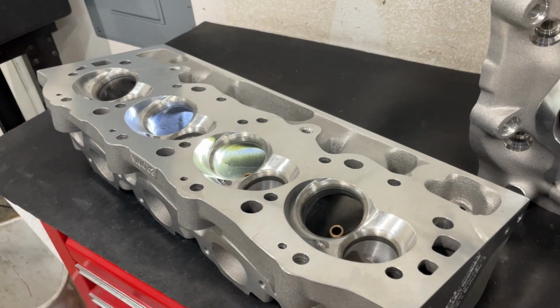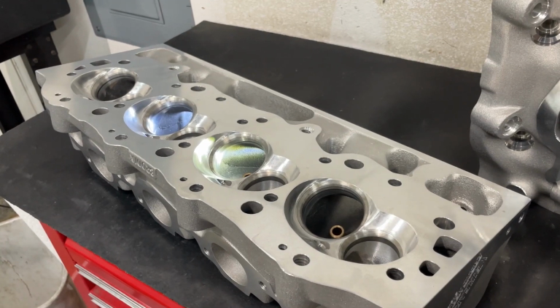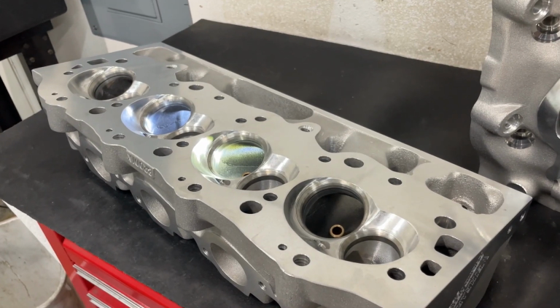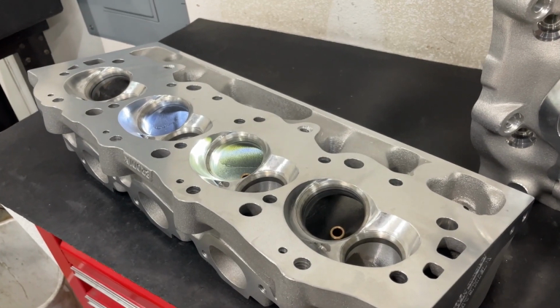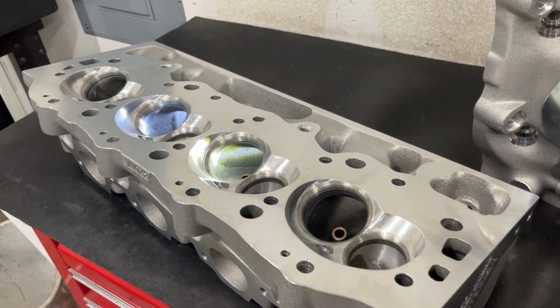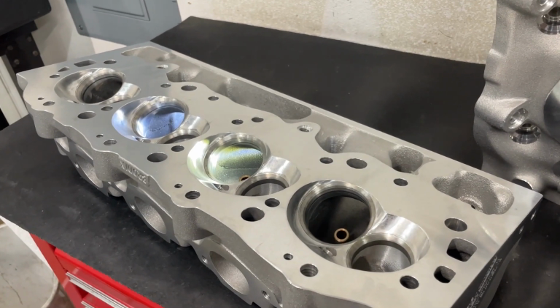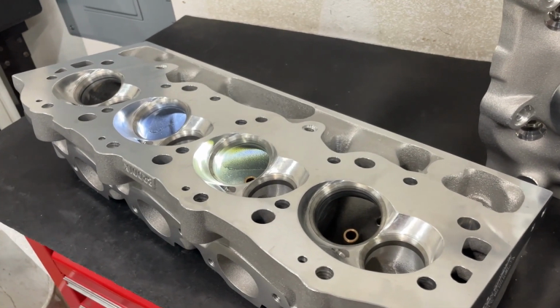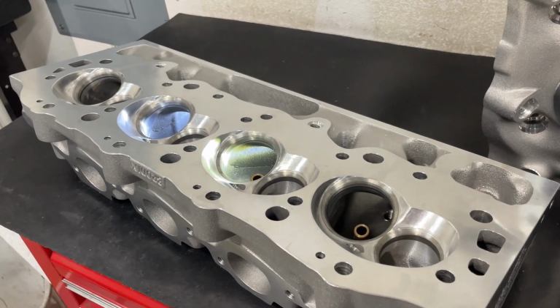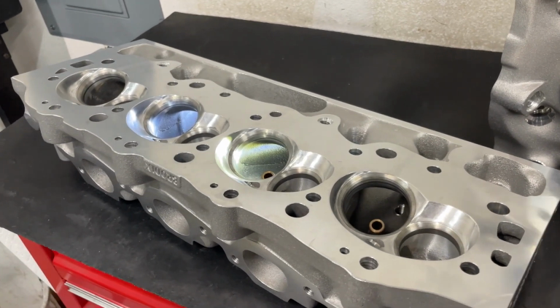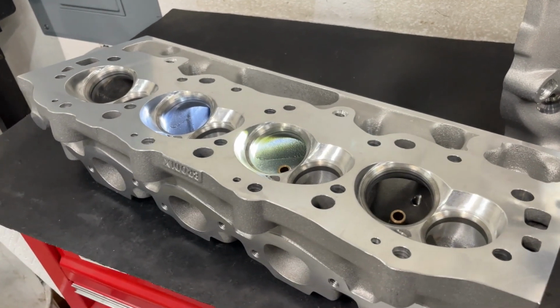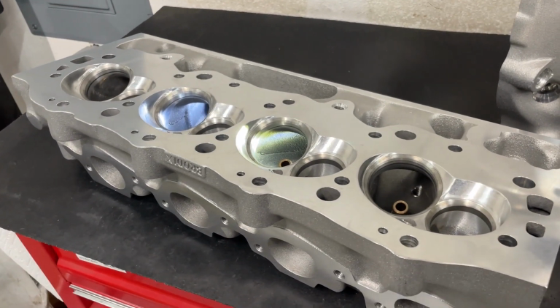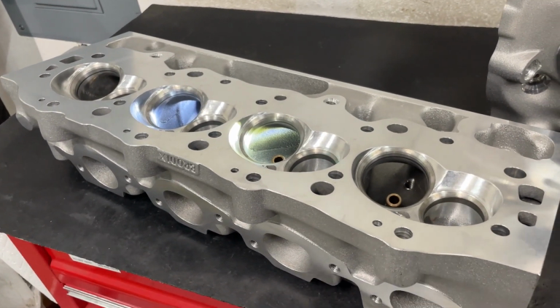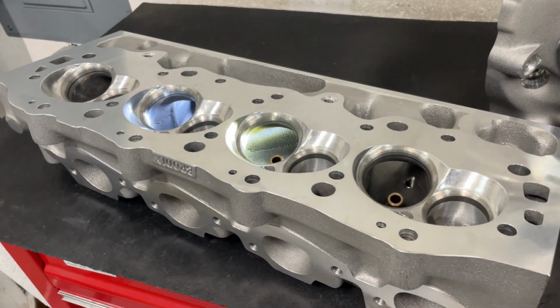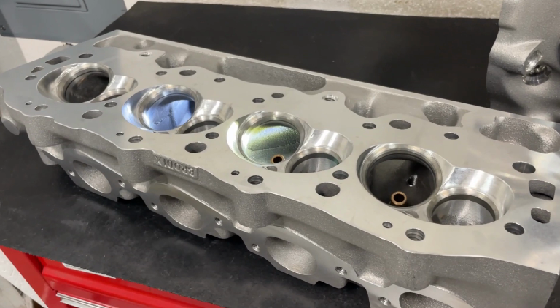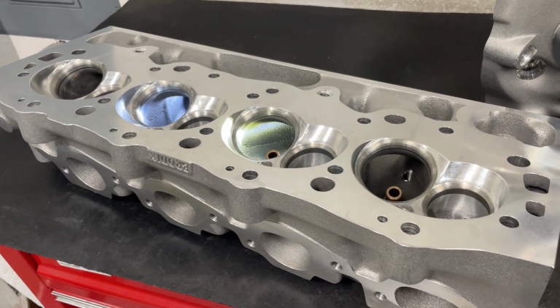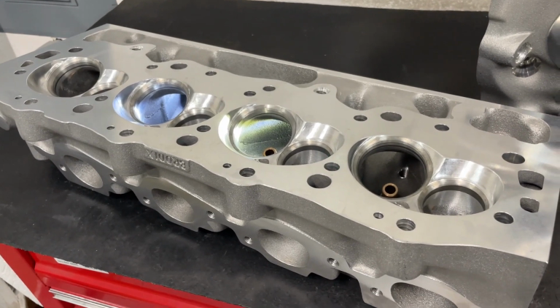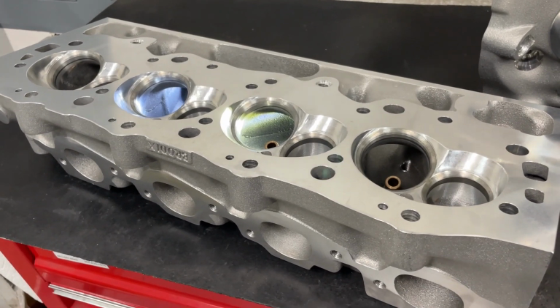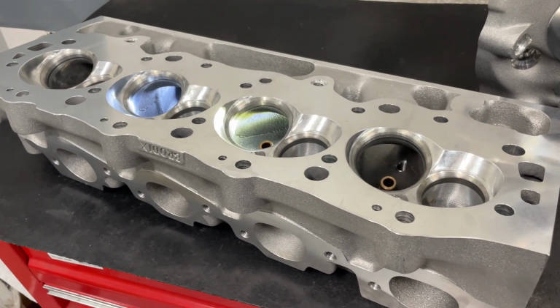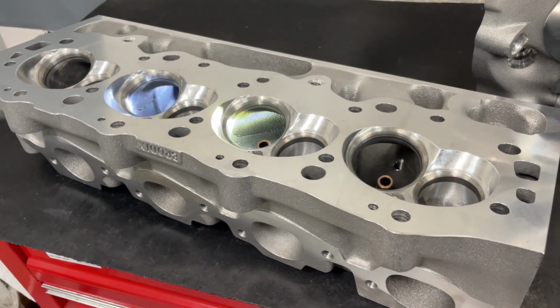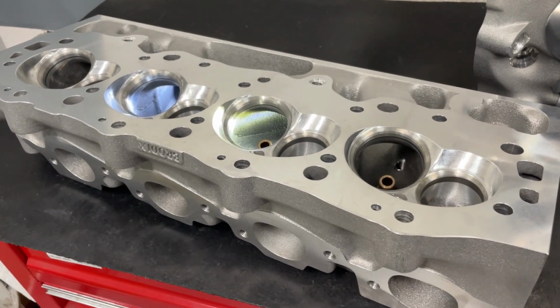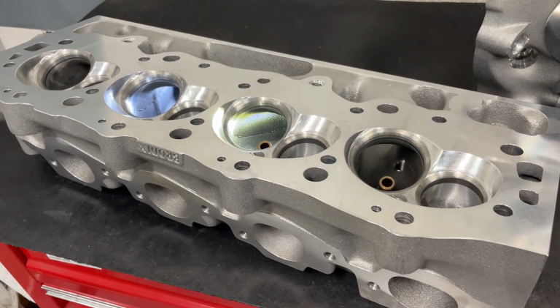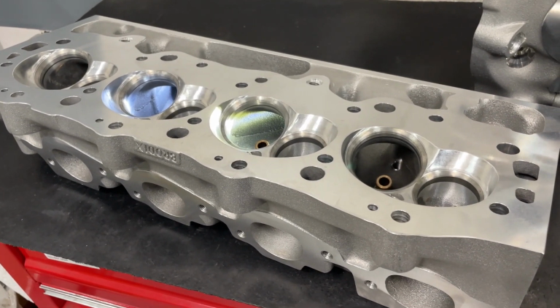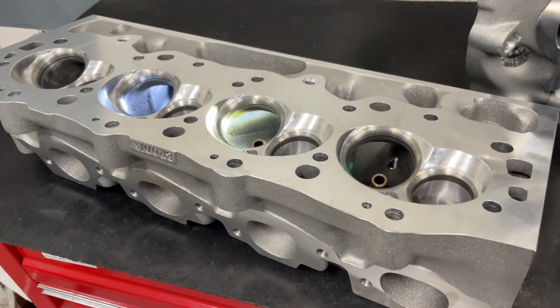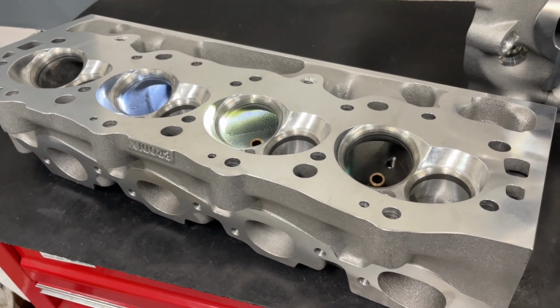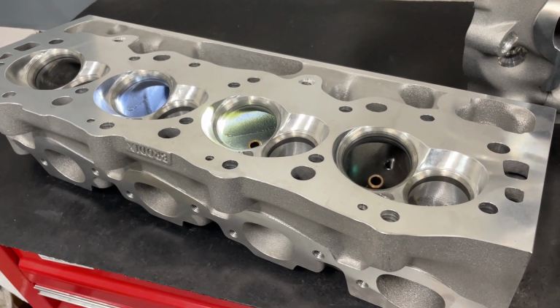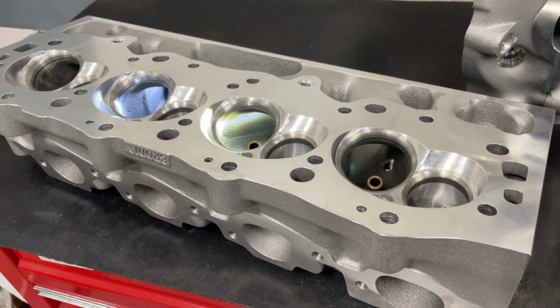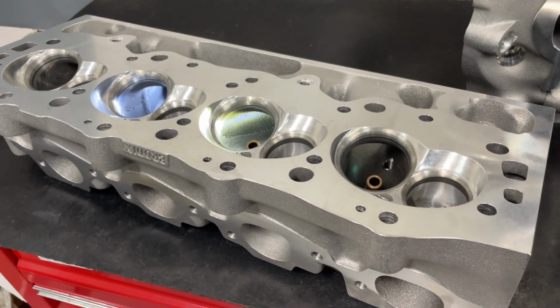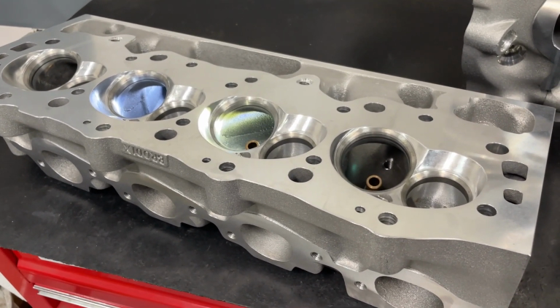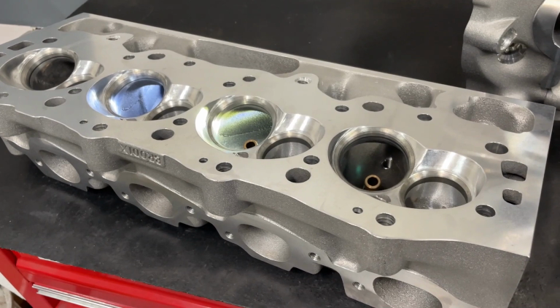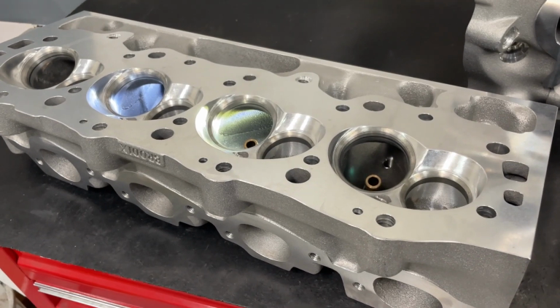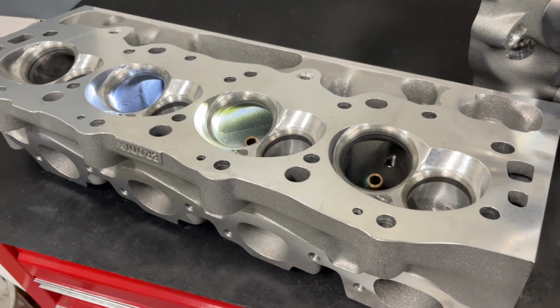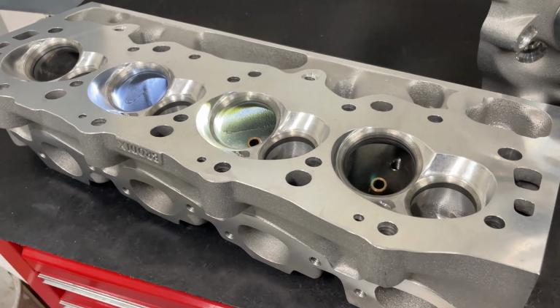Hey guys, this is Eric Weingrenner with Weingrenner Racing. Today's video is a product review about this Brodix 3 Extra 363cc head for a big block Chevy.